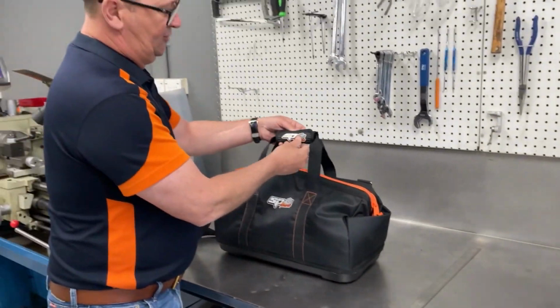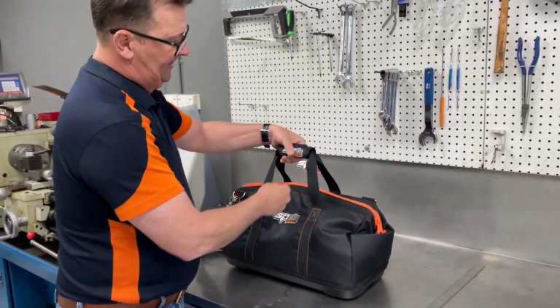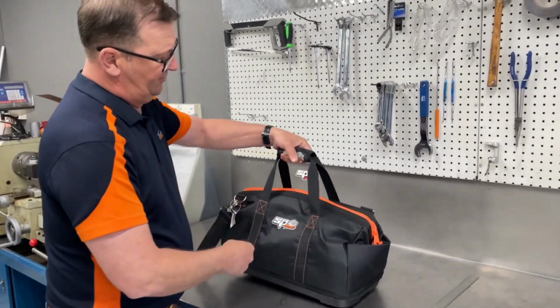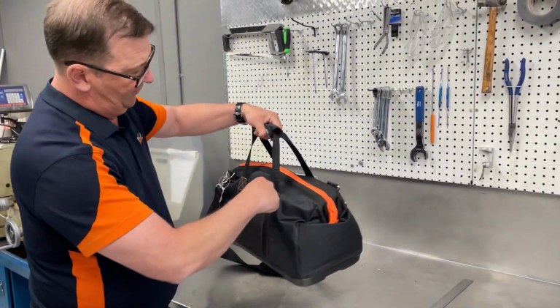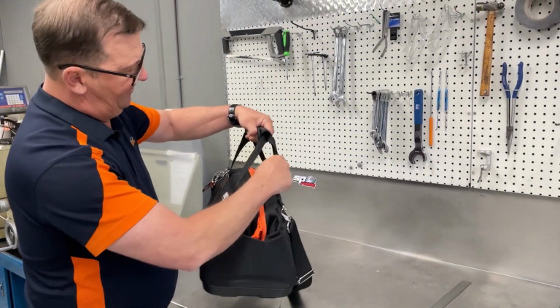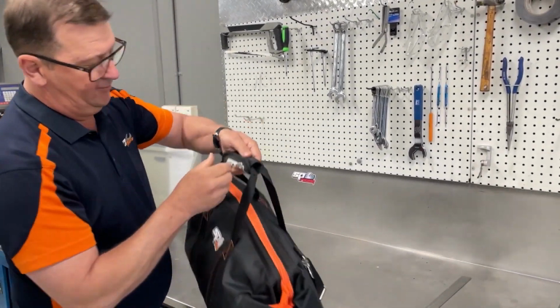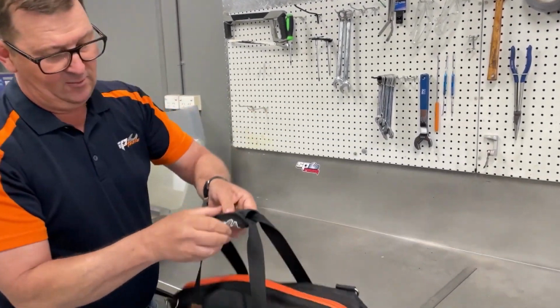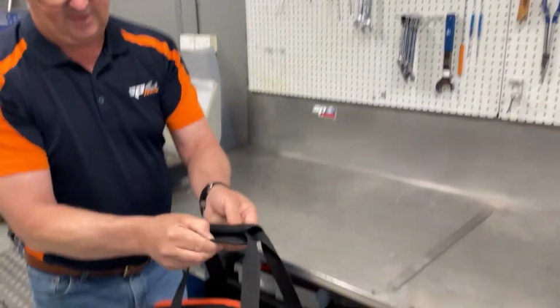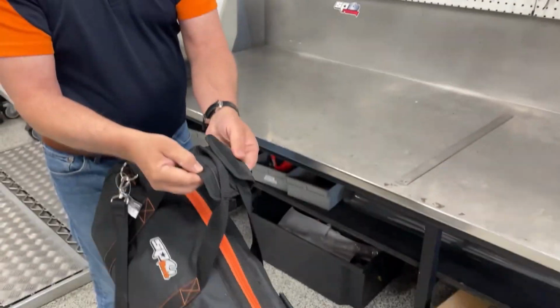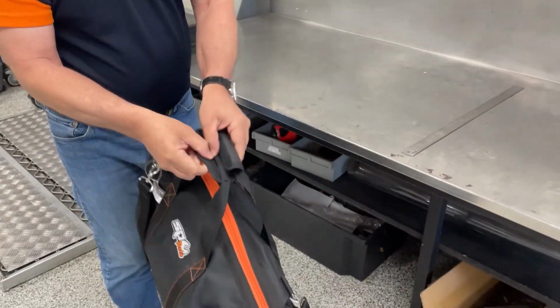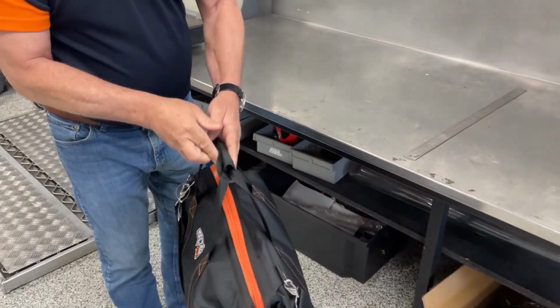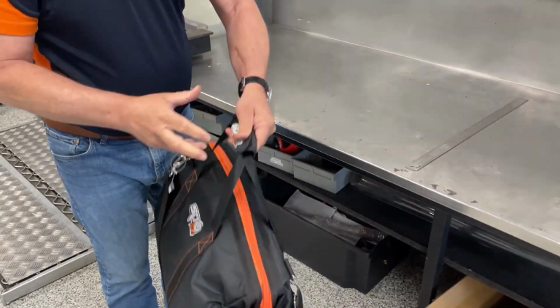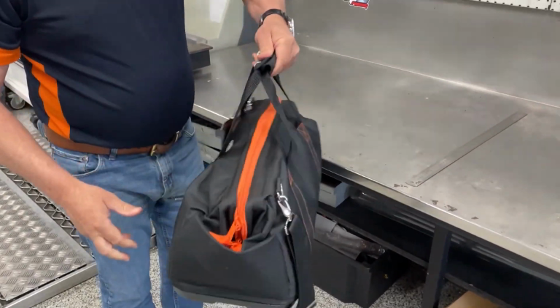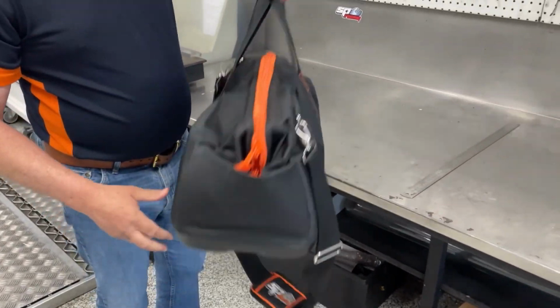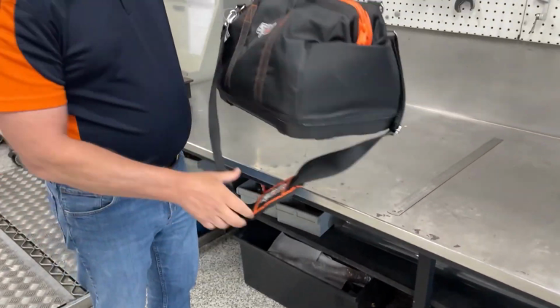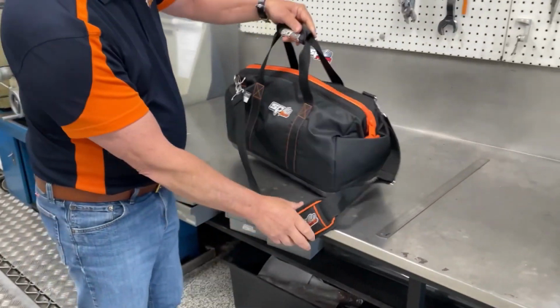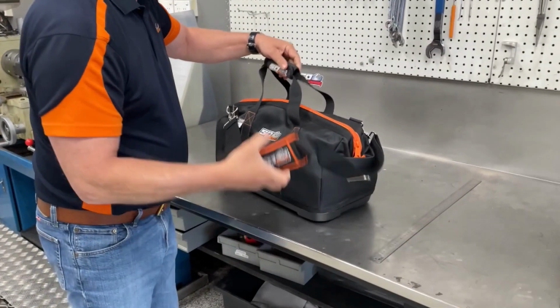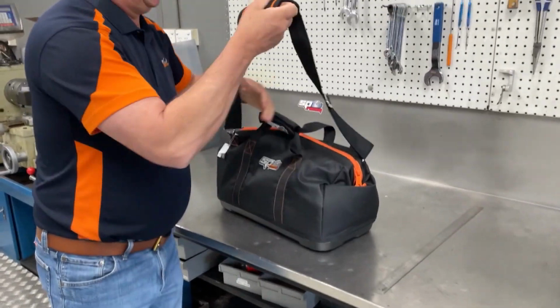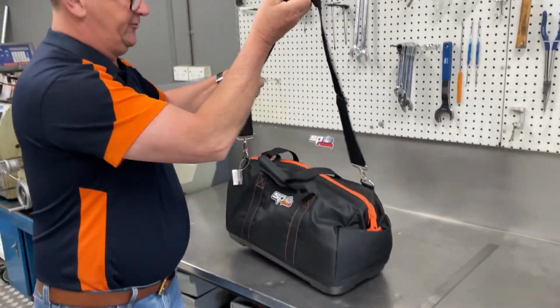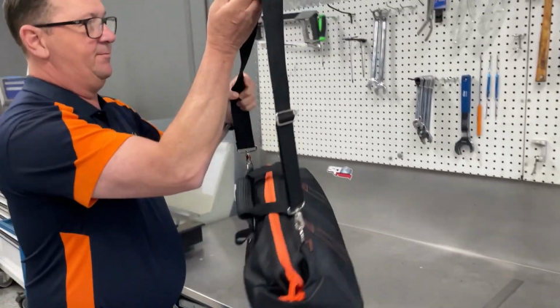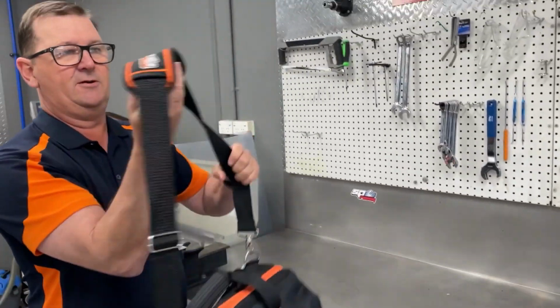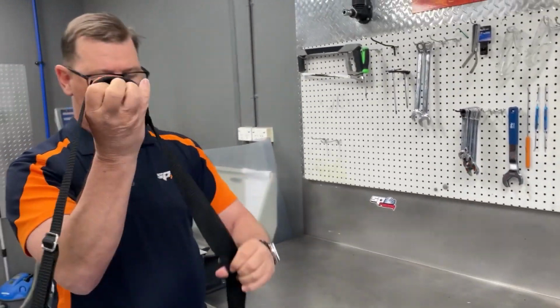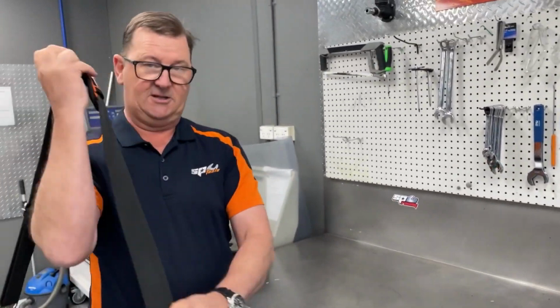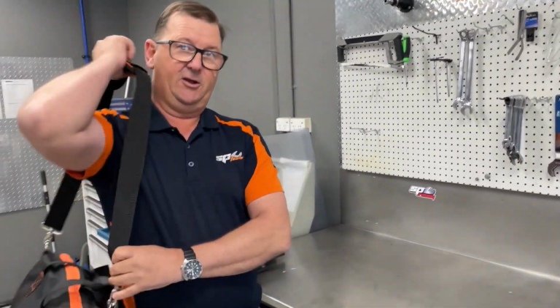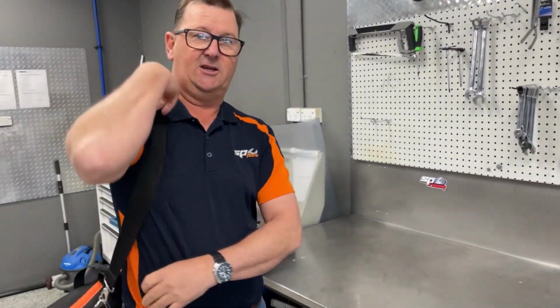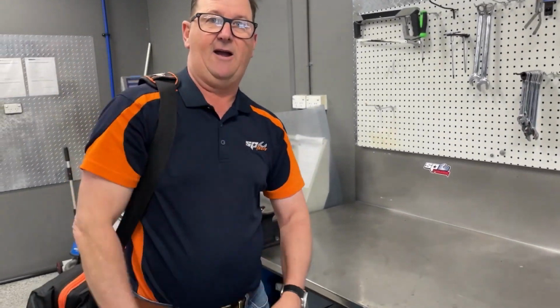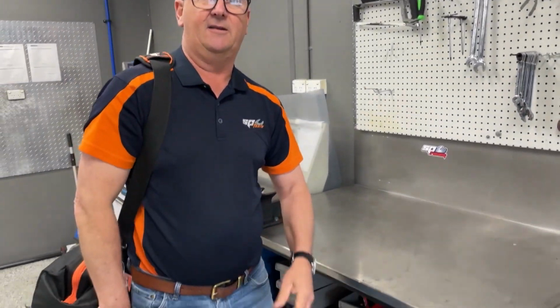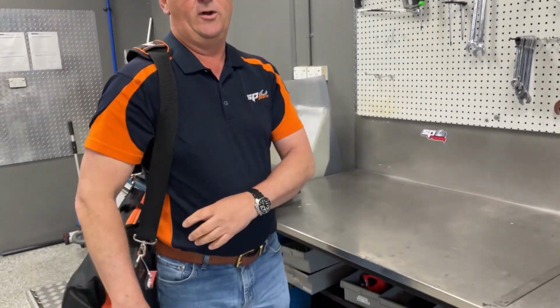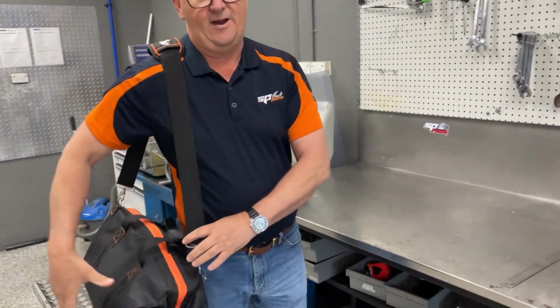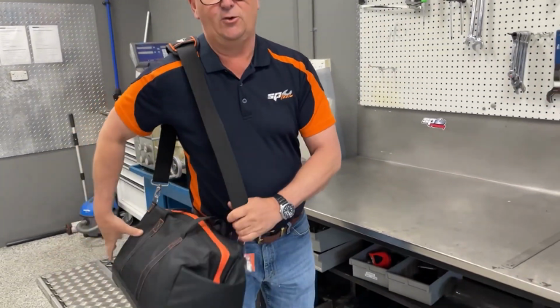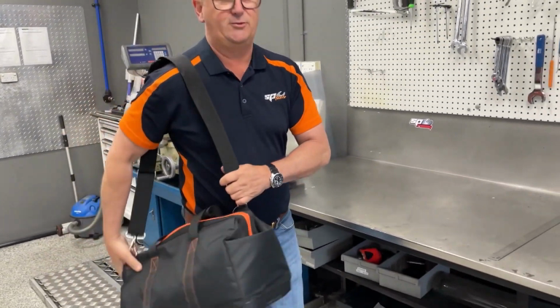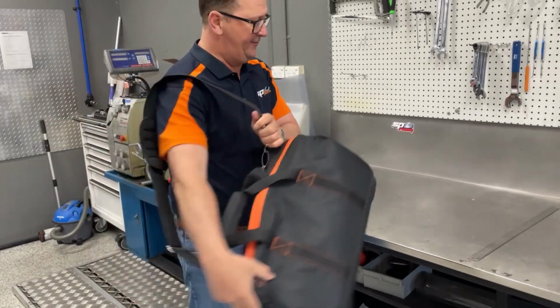Good single or twin carry handles with a Velcro strap in the middle. It also comes with a shoulder strap — nice and simple to use, so you can carry it, or you can carry two if you actually have to.